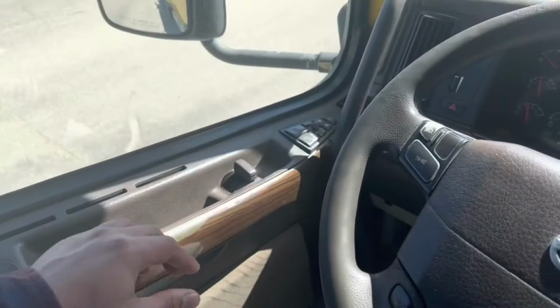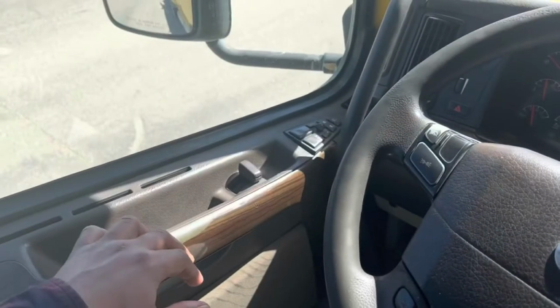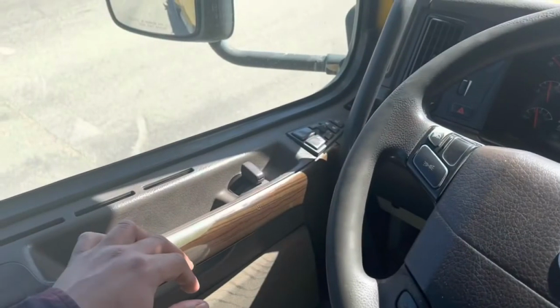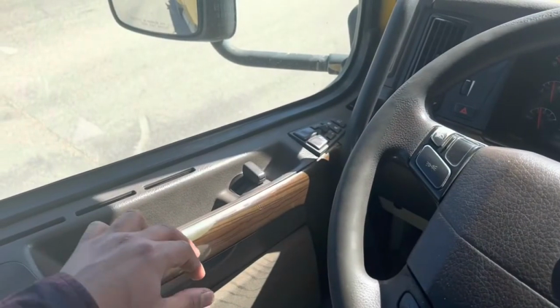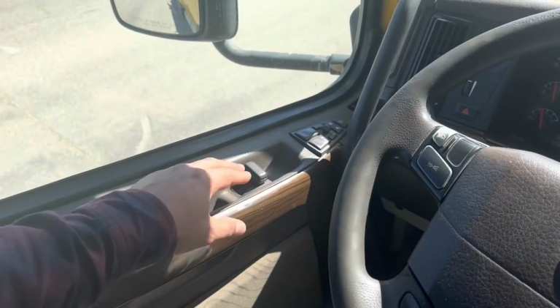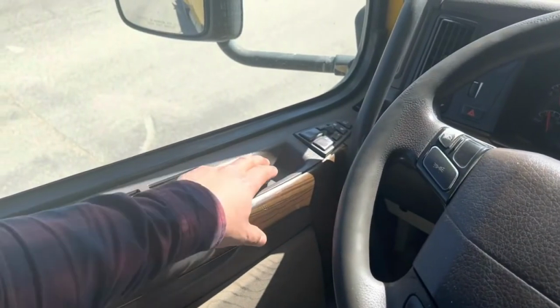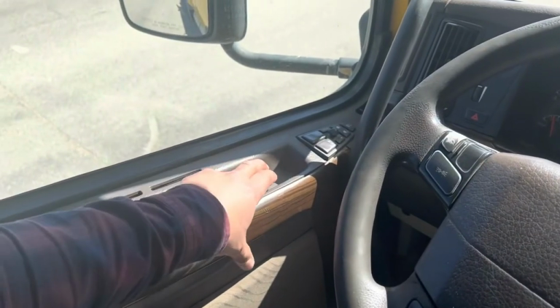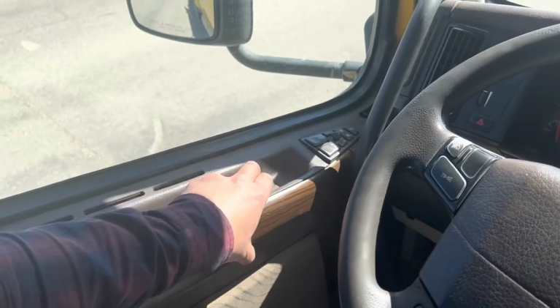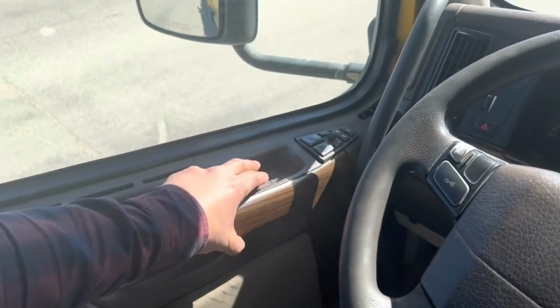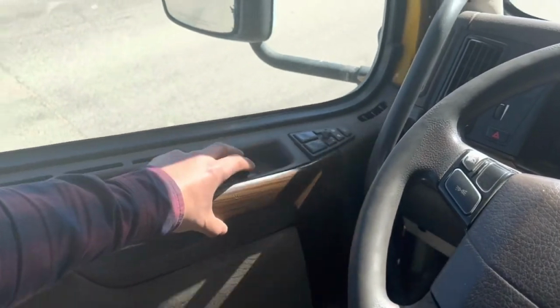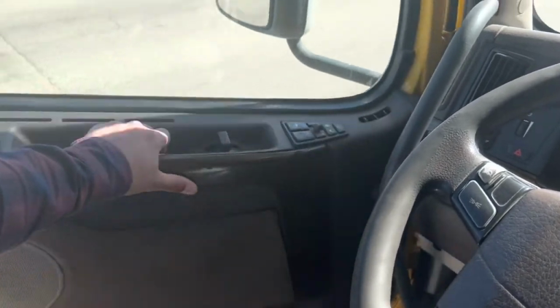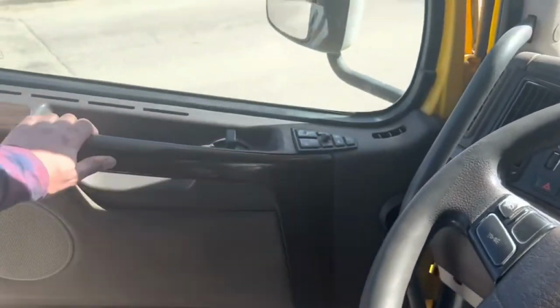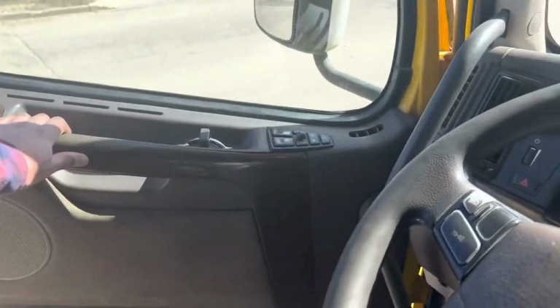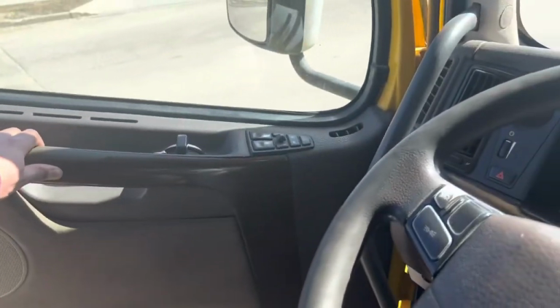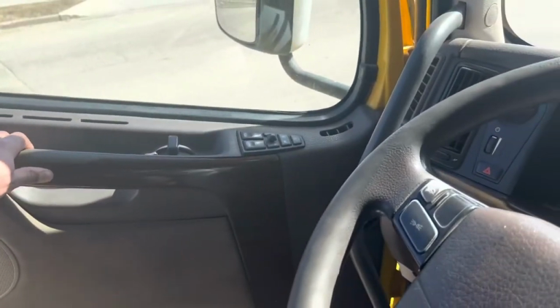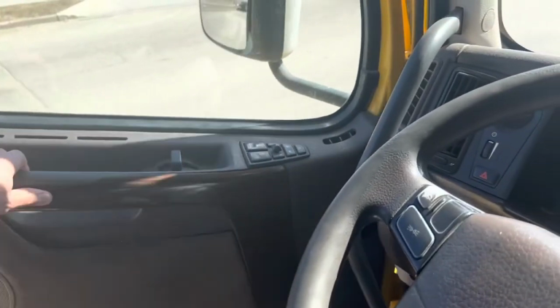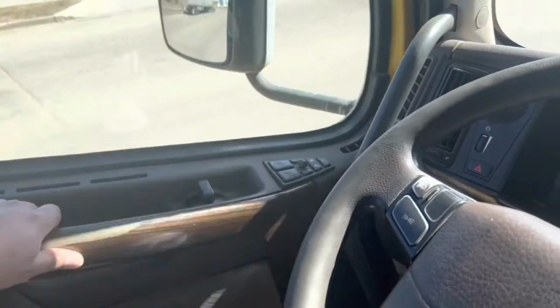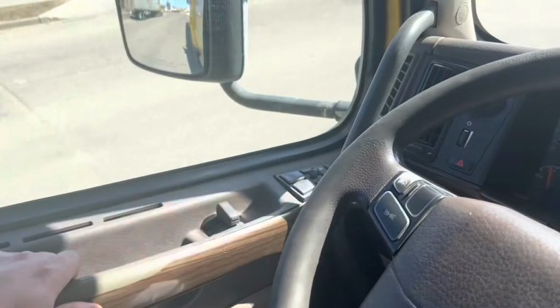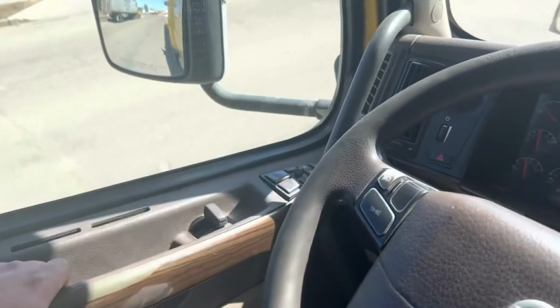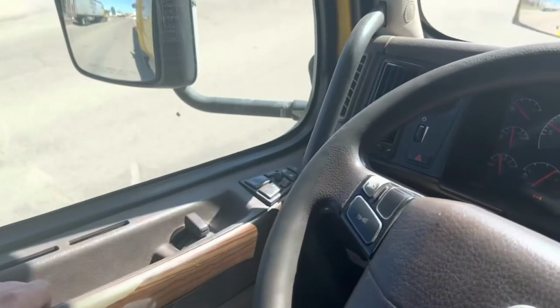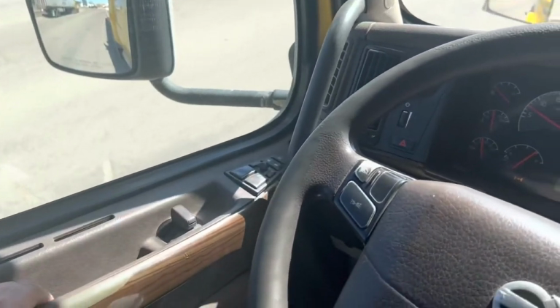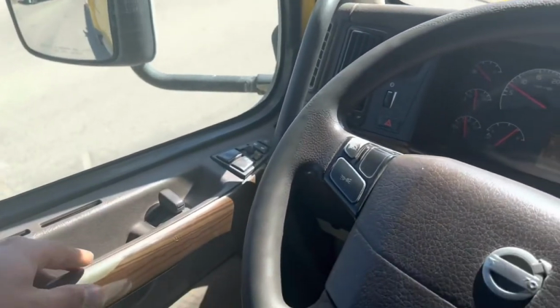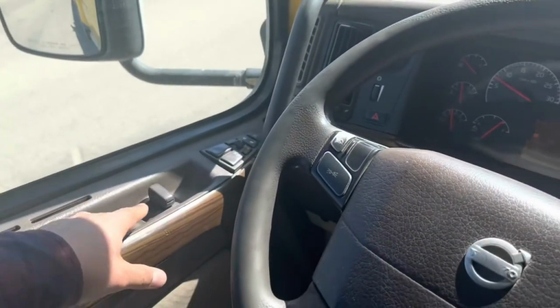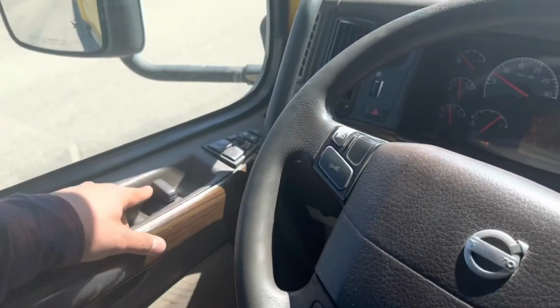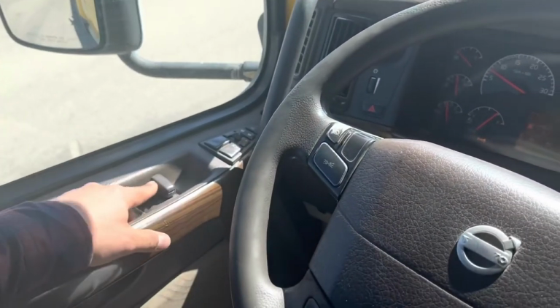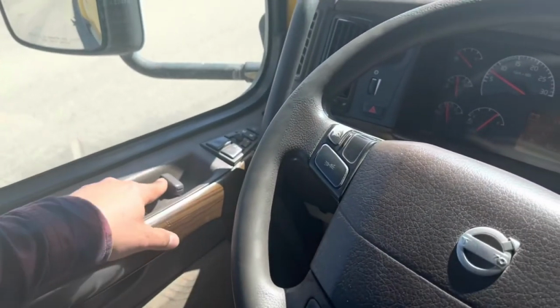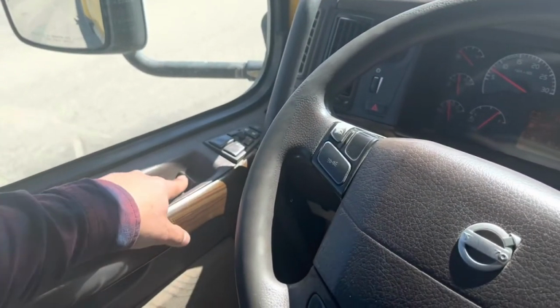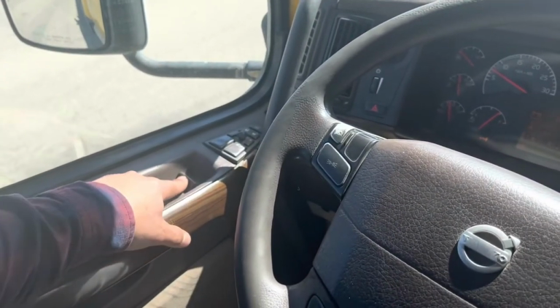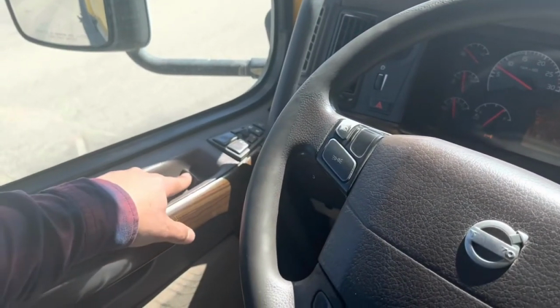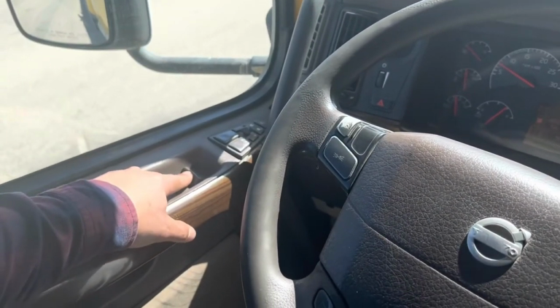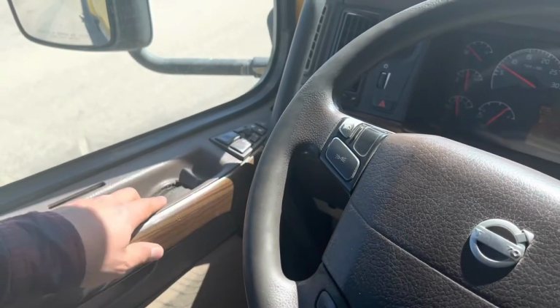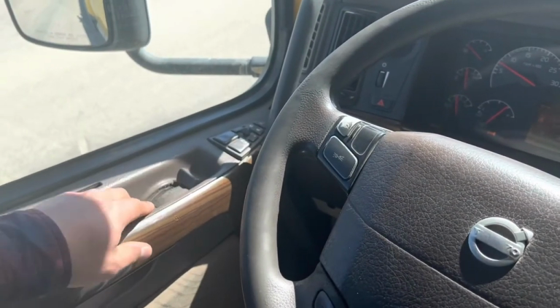Next we will open the driver door to make sure it opens, and close it to confirm it closes properly. Then always lock the door.